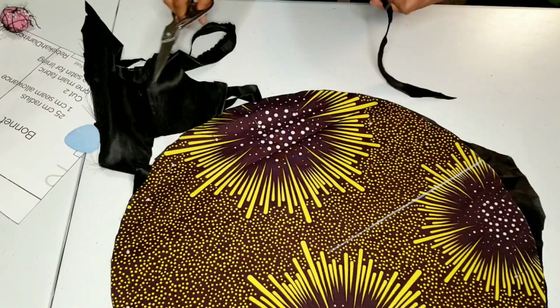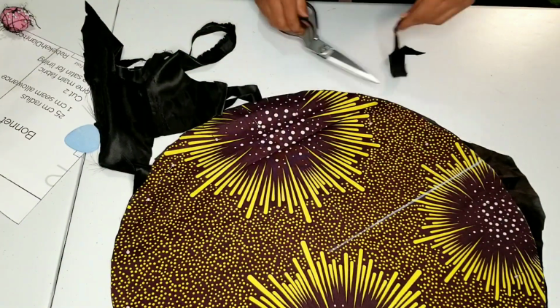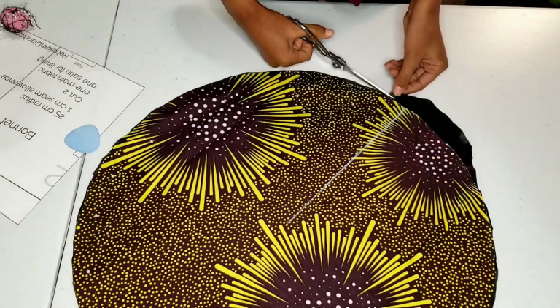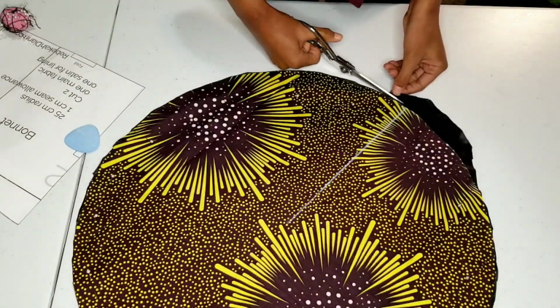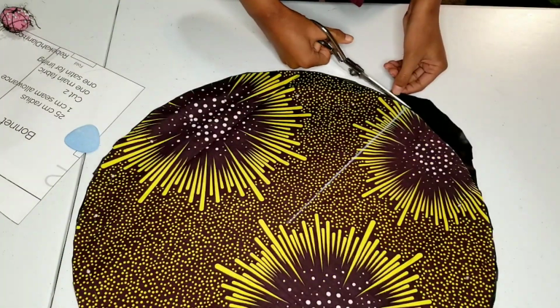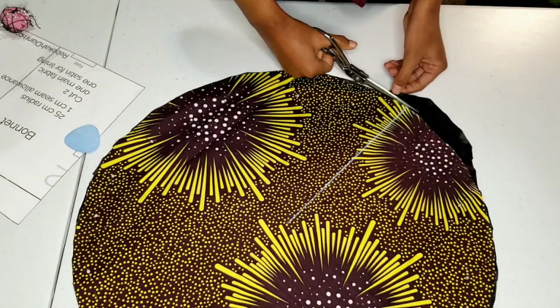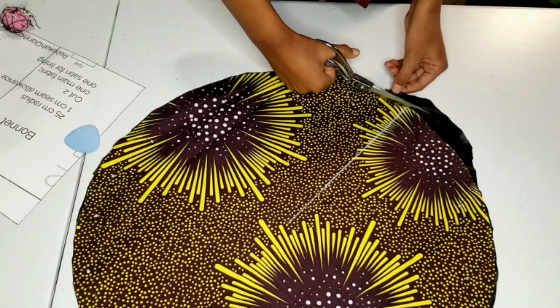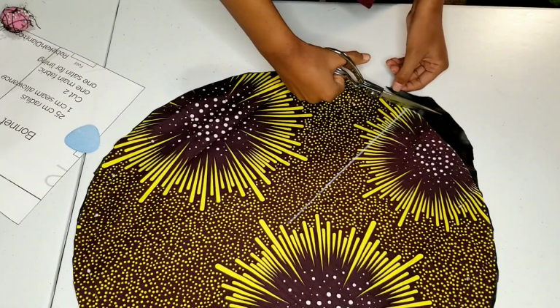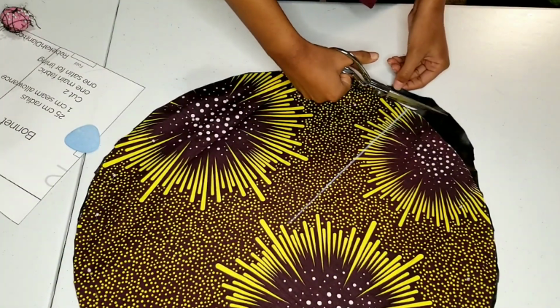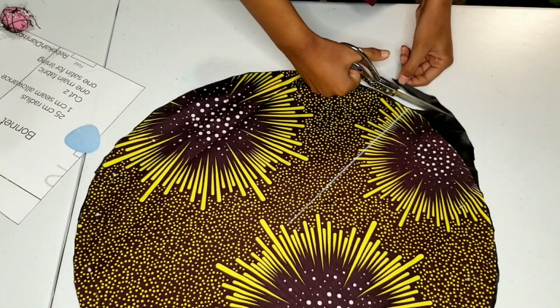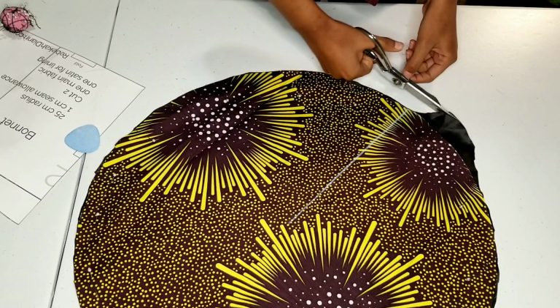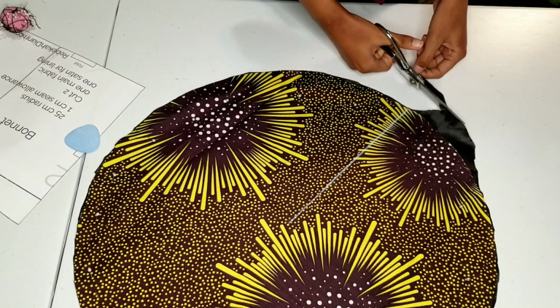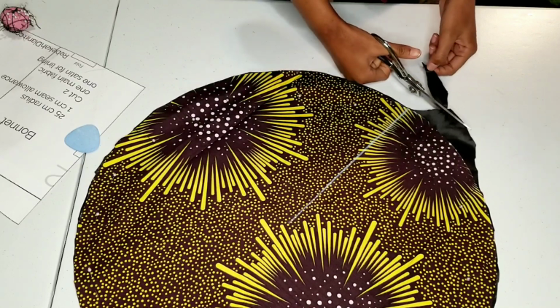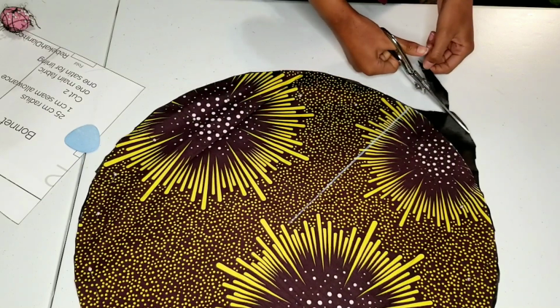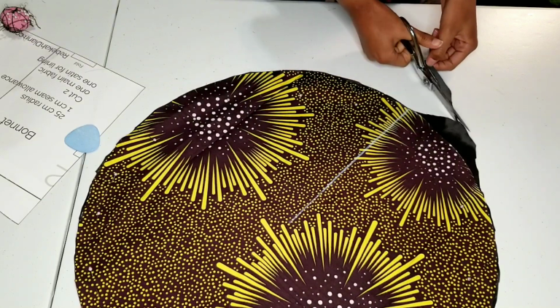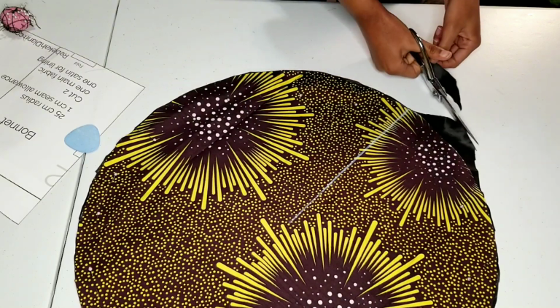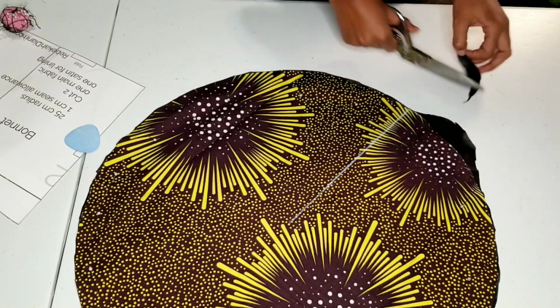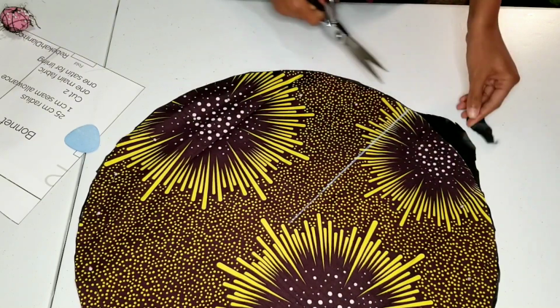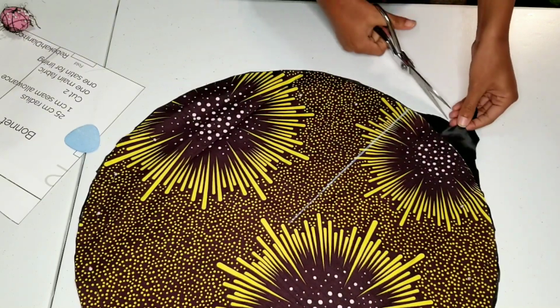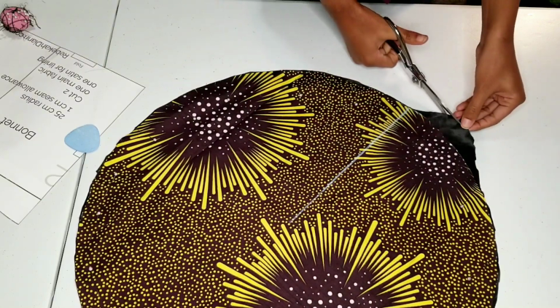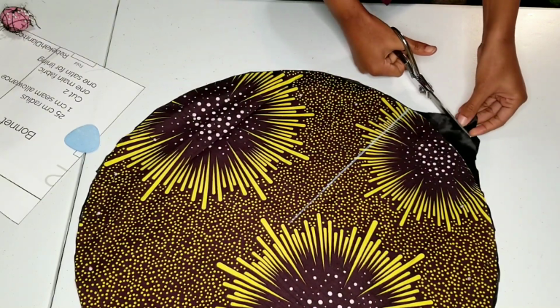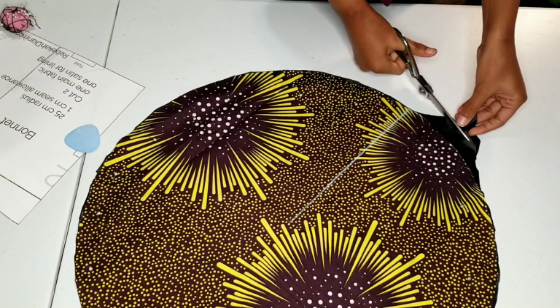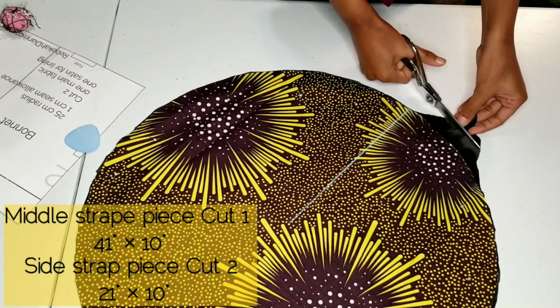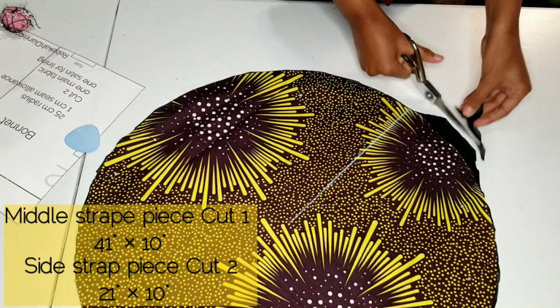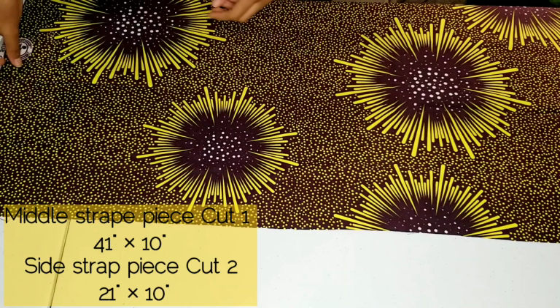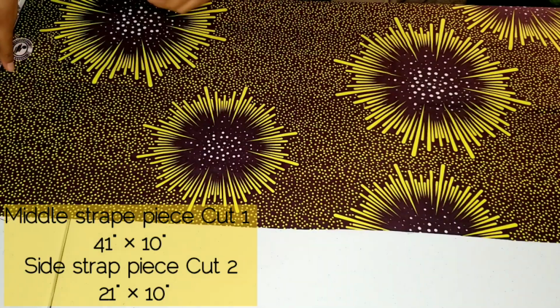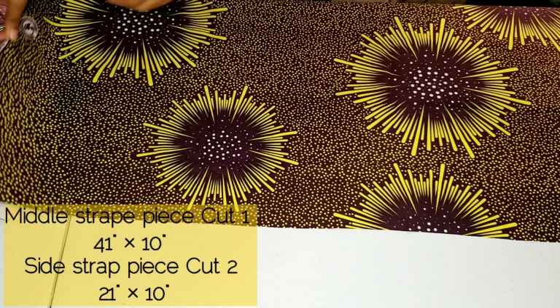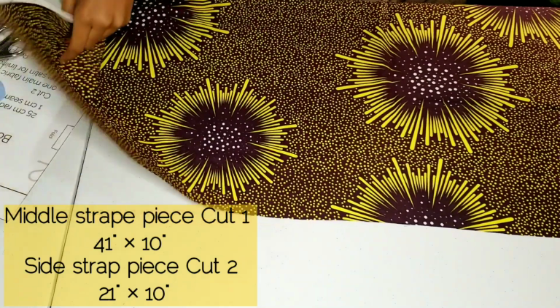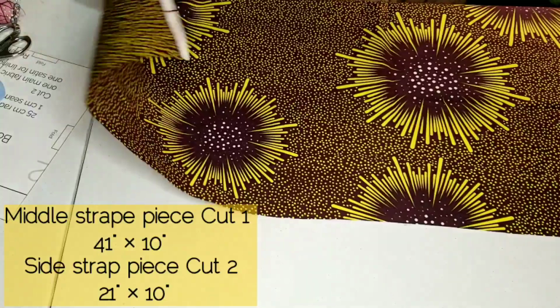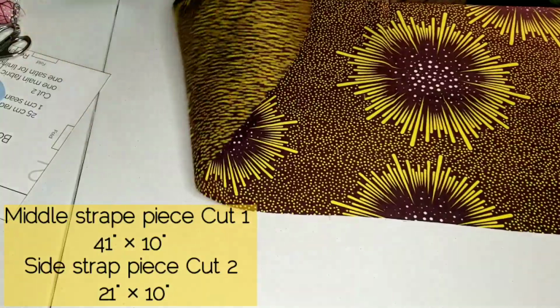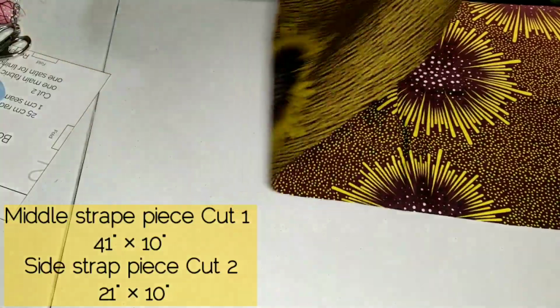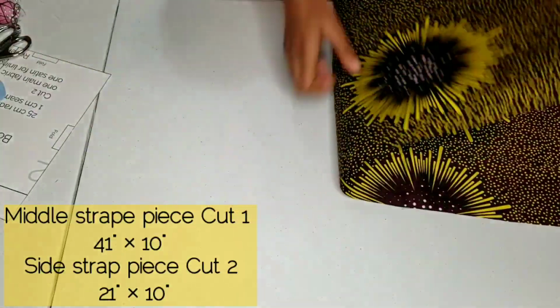I'm leaving a little bit of my lining poking out on one side, which will help me later on. Now I'm cutting out my pieces for the strap.